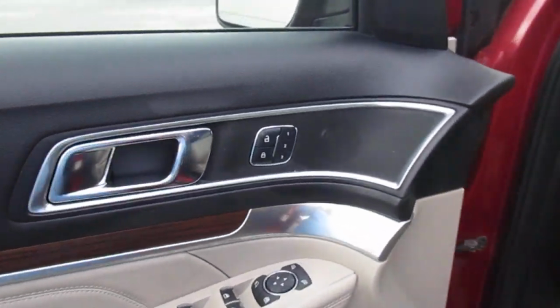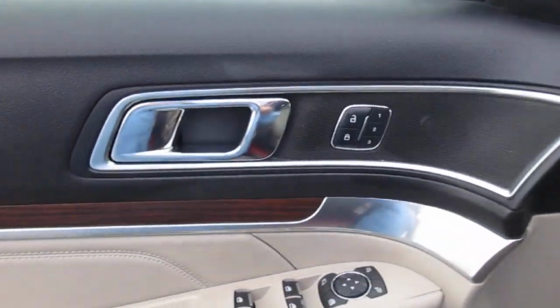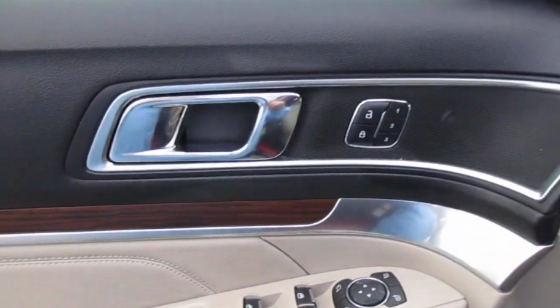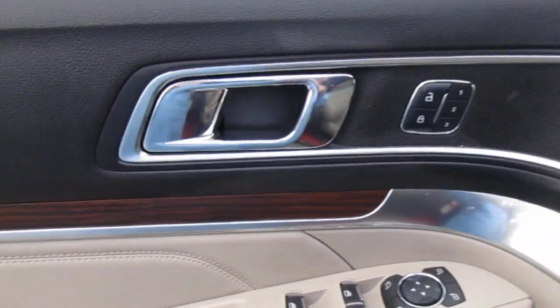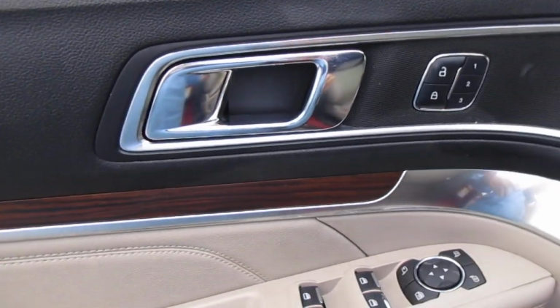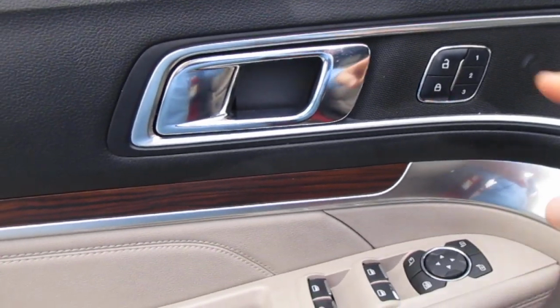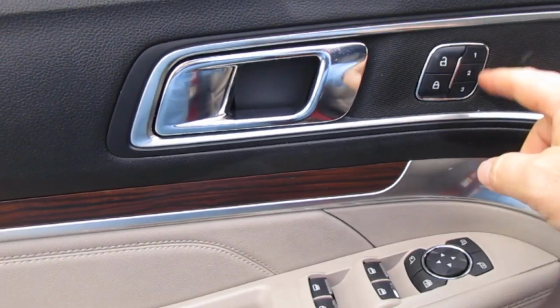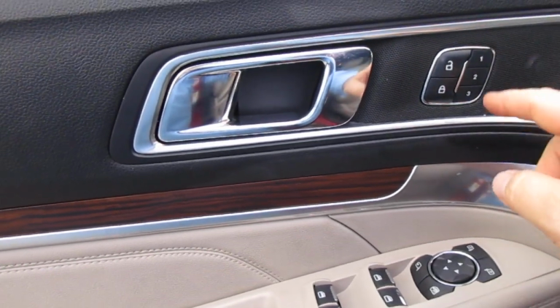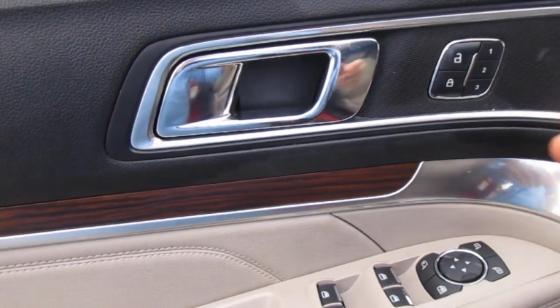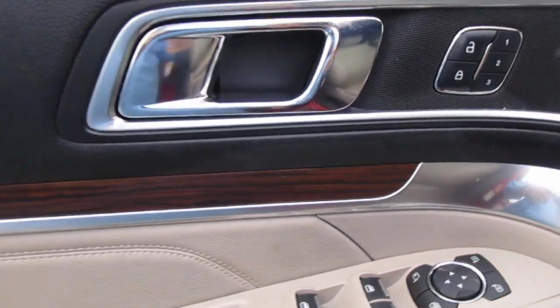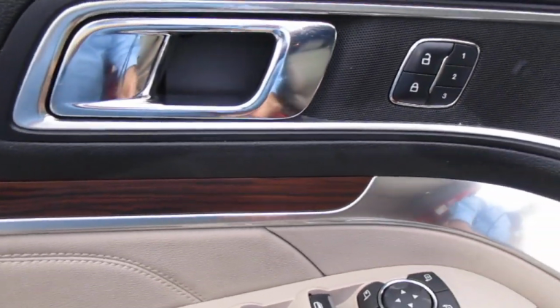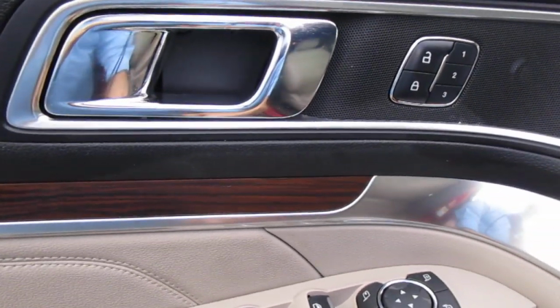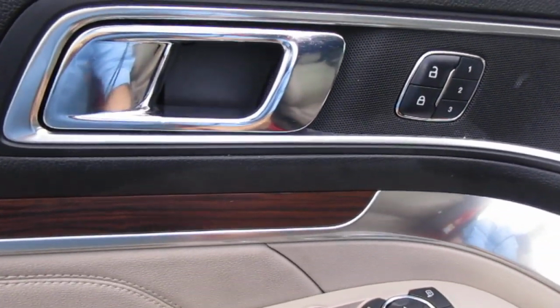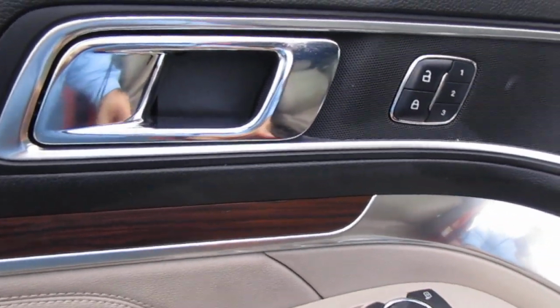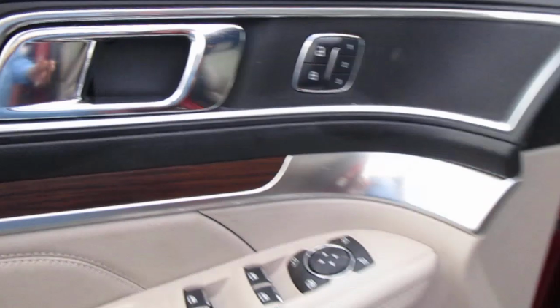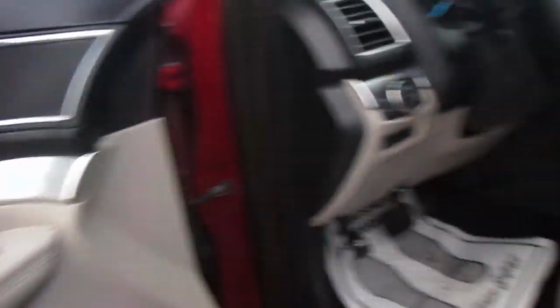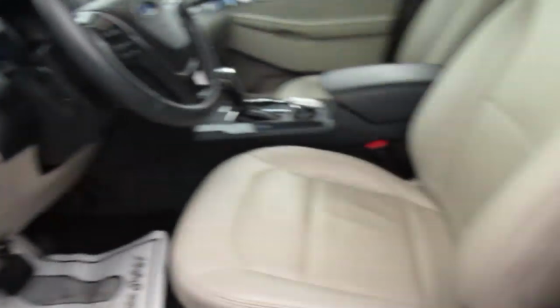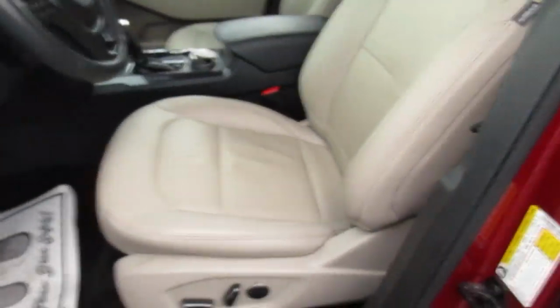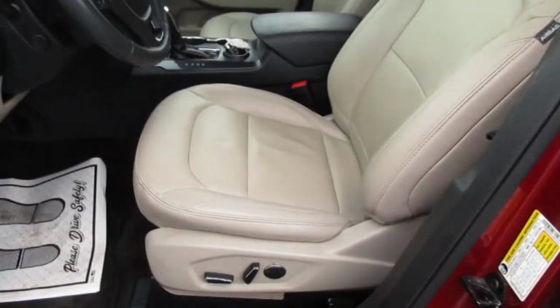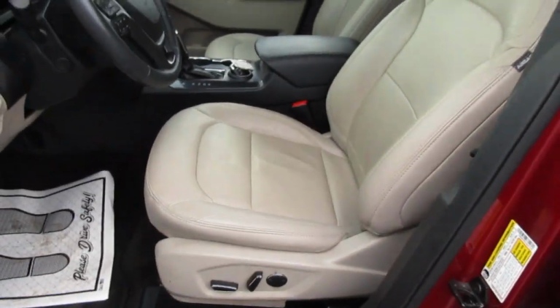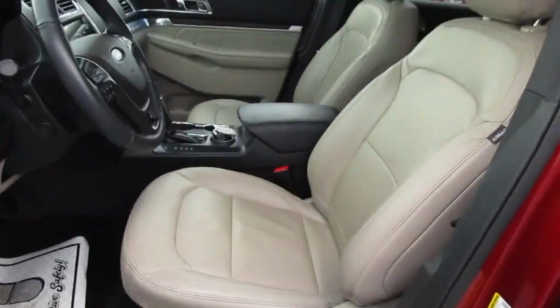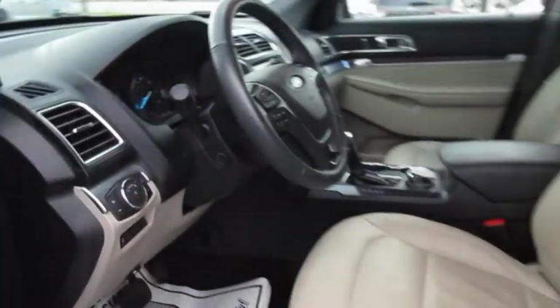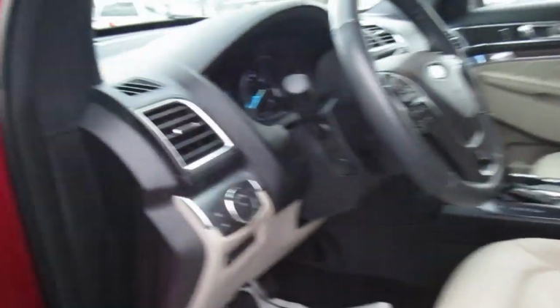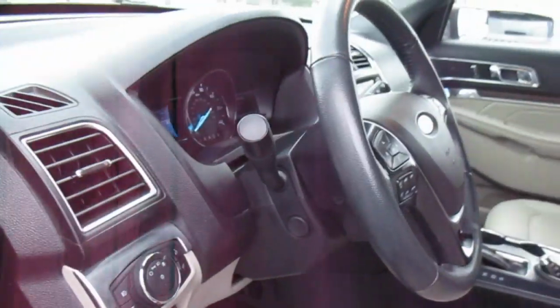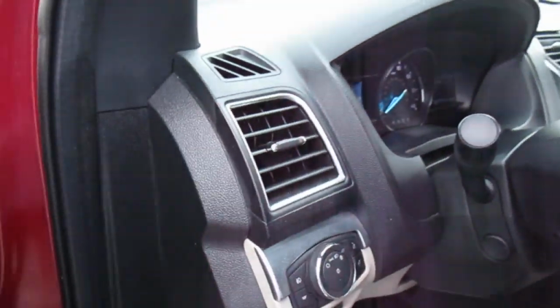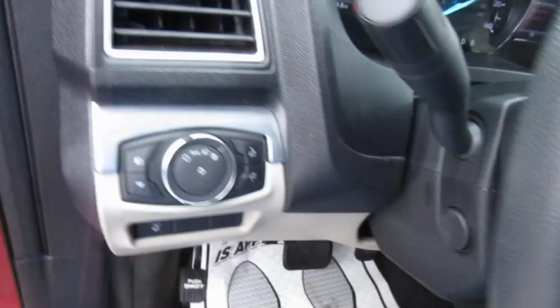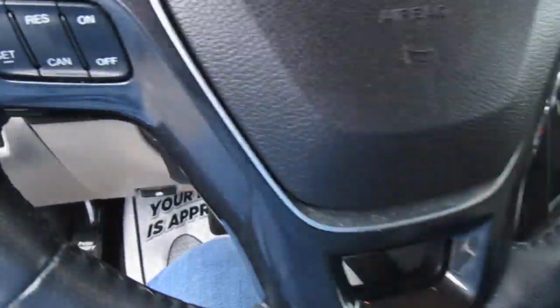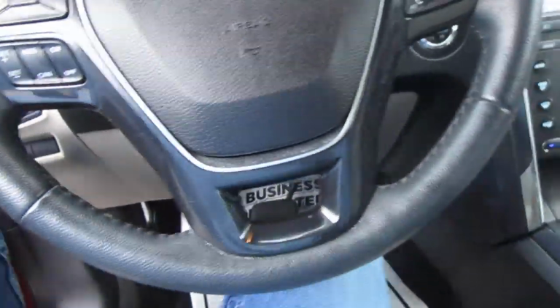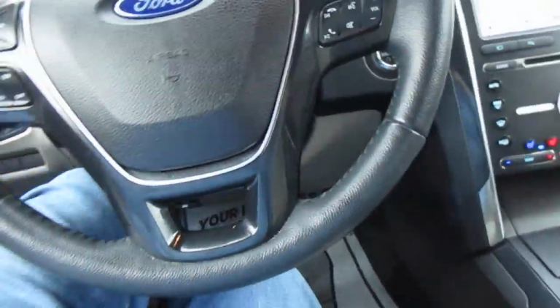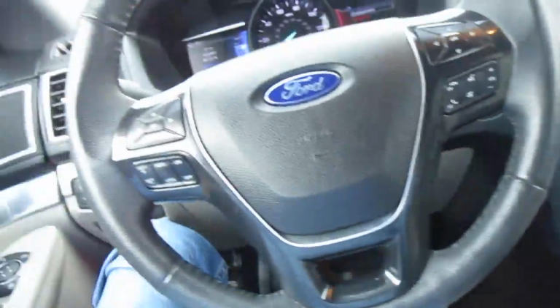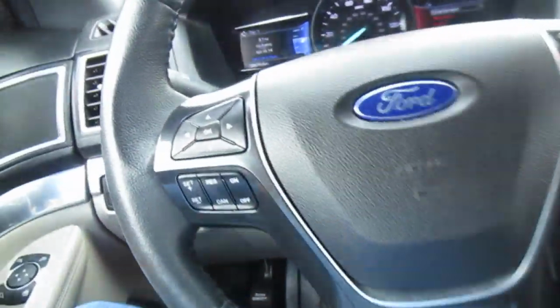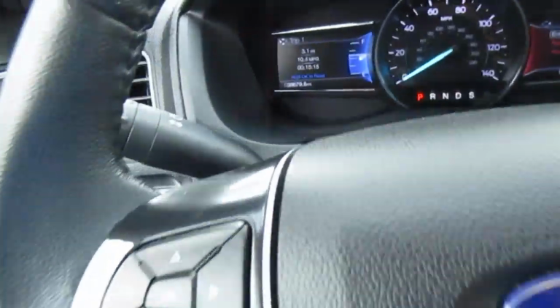Inside the door panel you'll see three-position memory seating, power door locks, and power windows. Your mirrors are controlled here on the door panel as well, along with power leather seats up front.